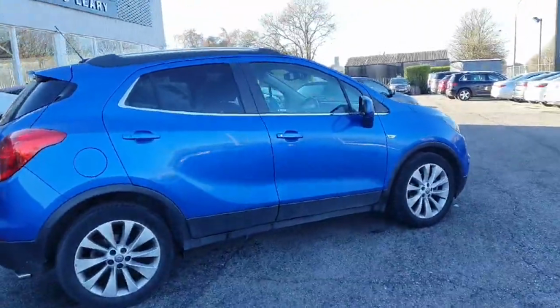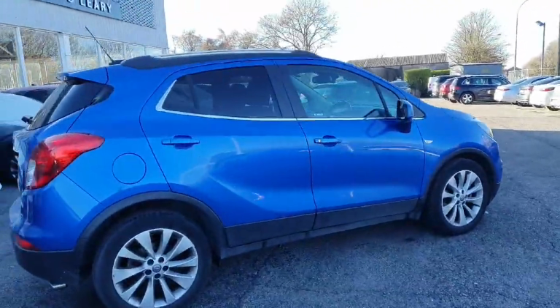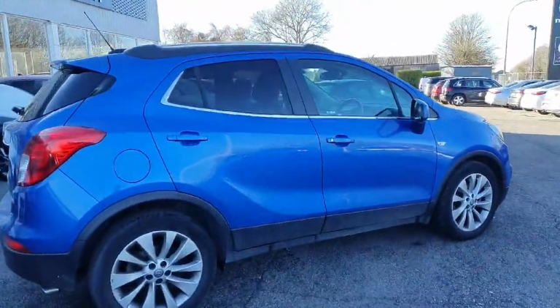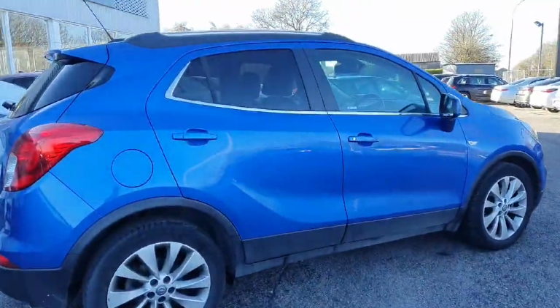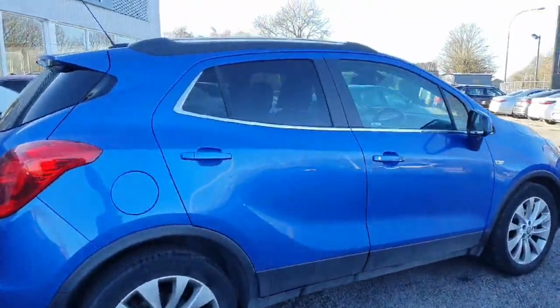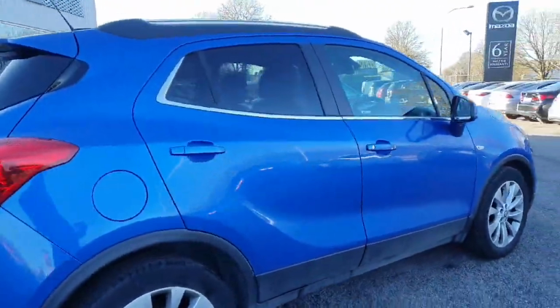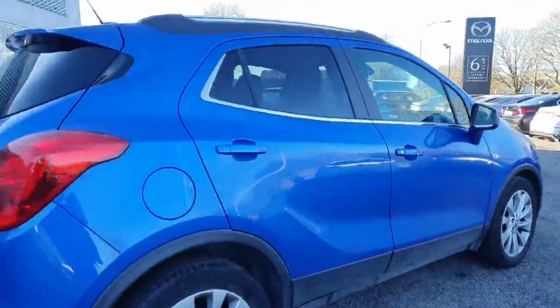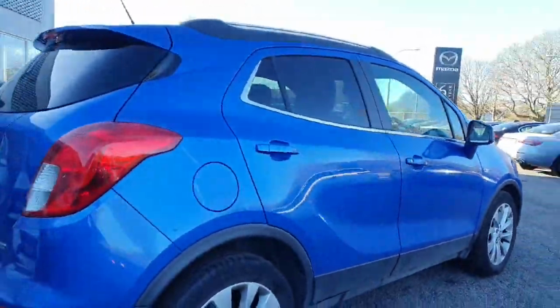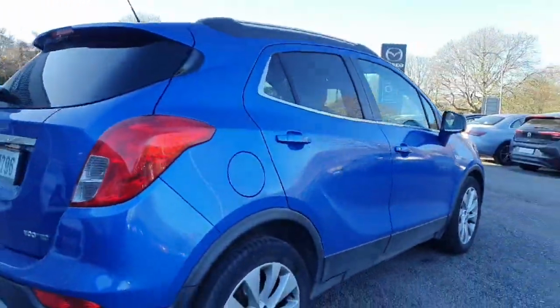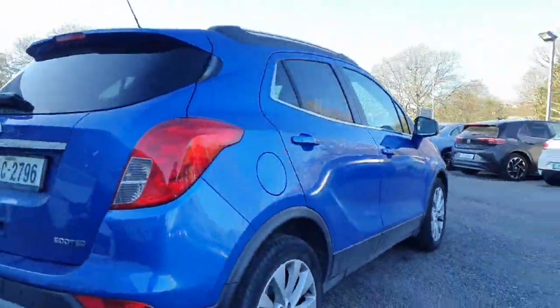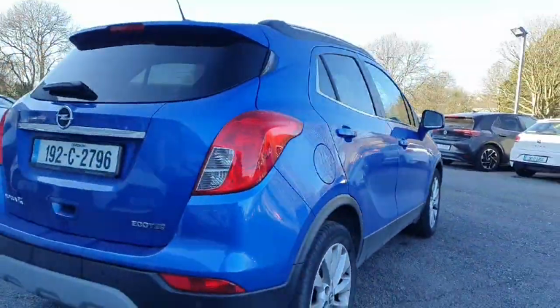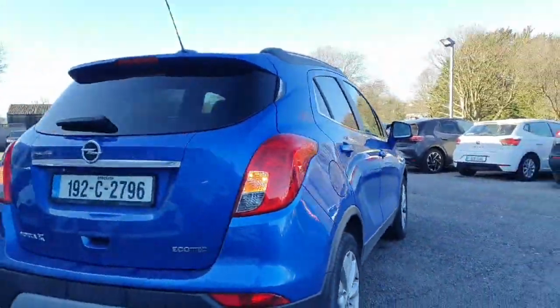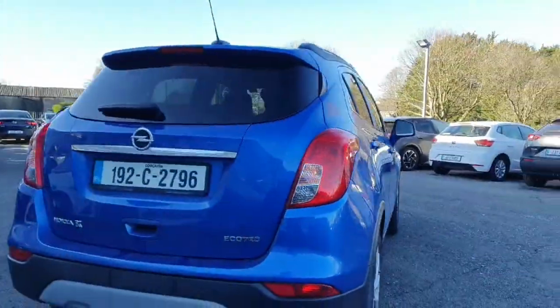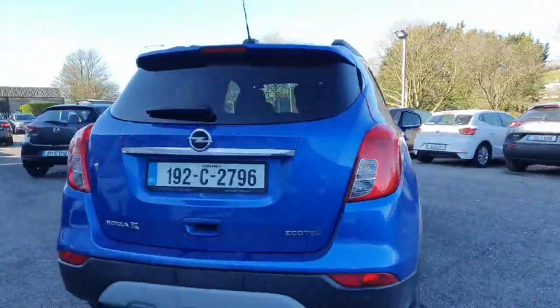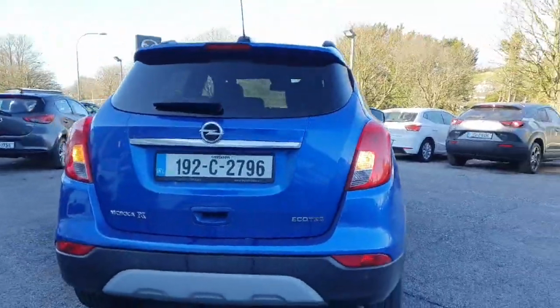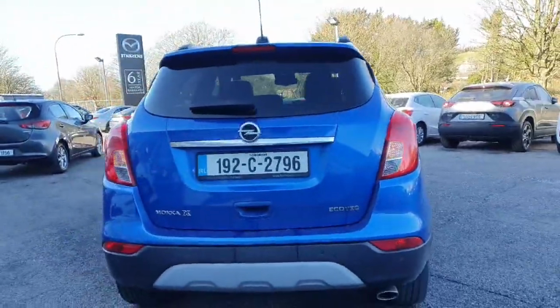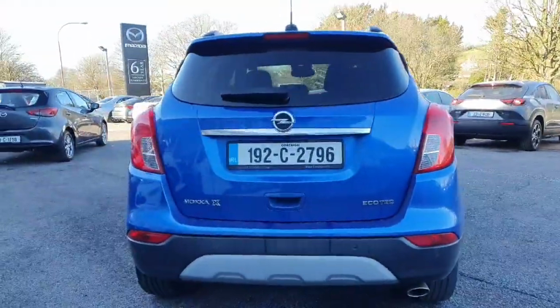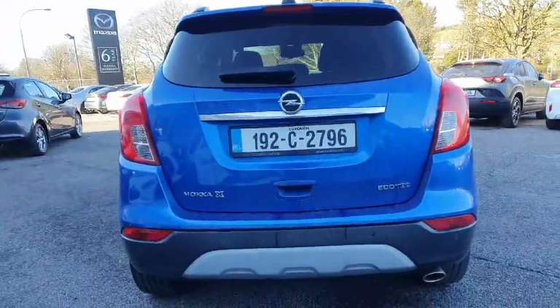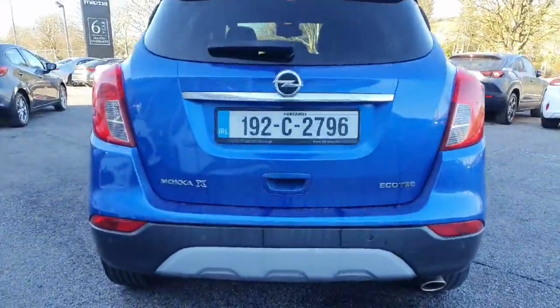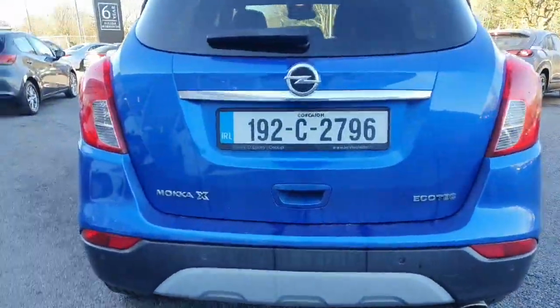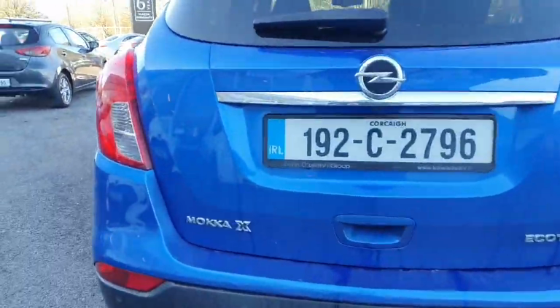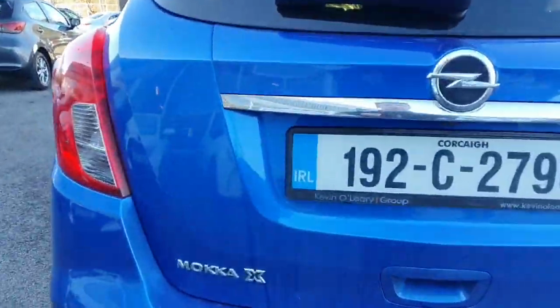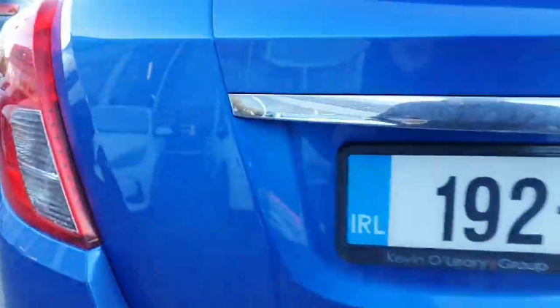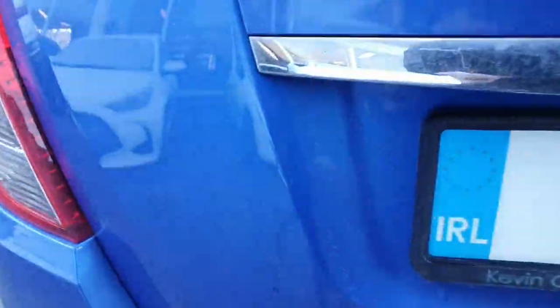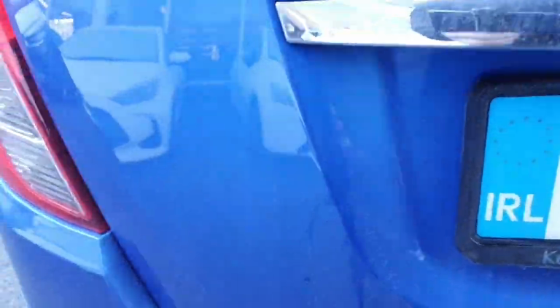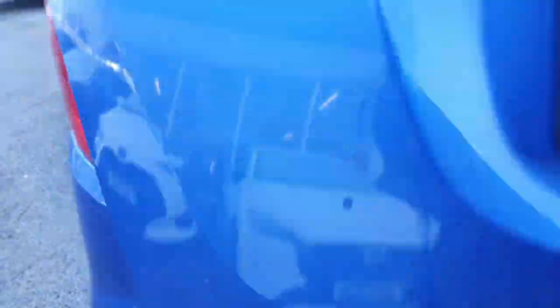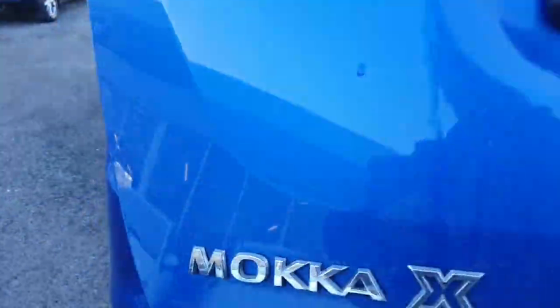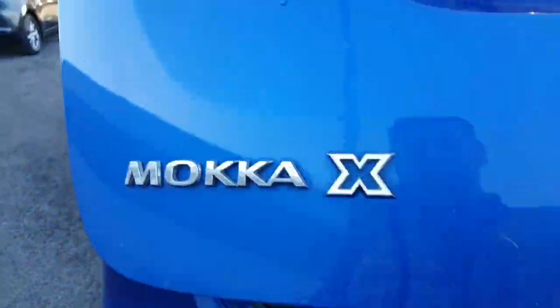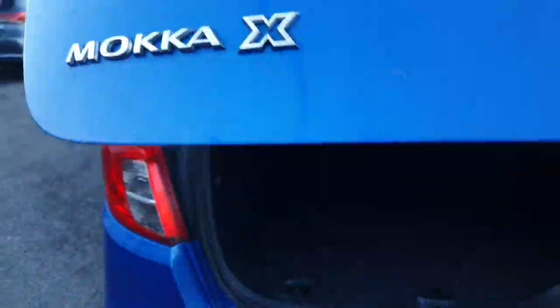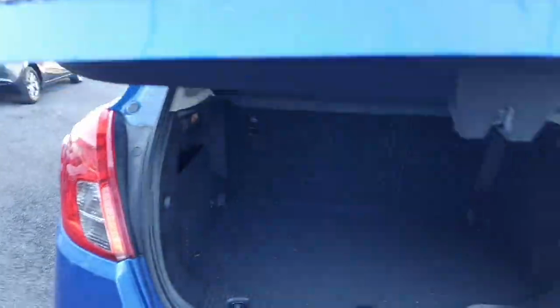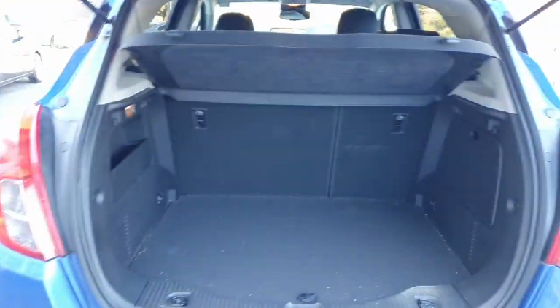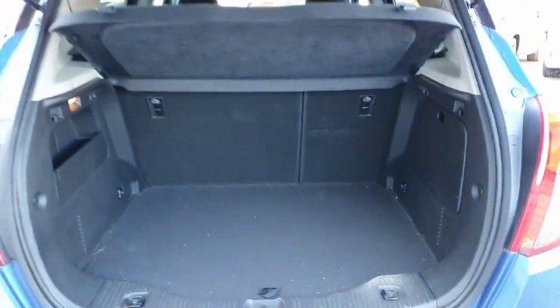Lovely chrome around the window and the back privacy glass gives it a lovely classy finish. You have your parking sensors along with your reversing camera, and lovely Opel Mokka badging on the back.